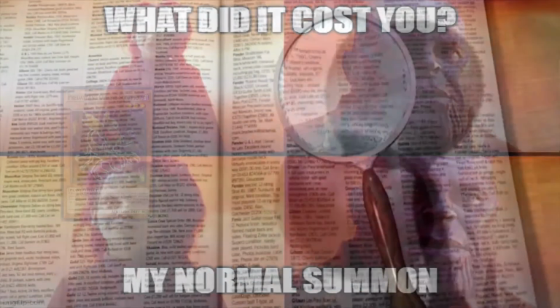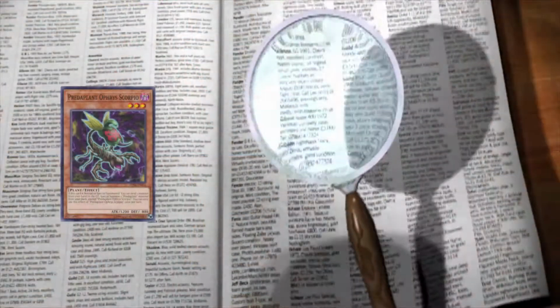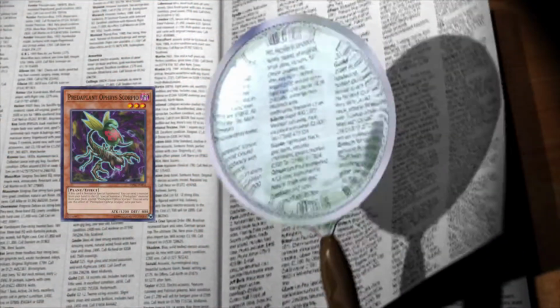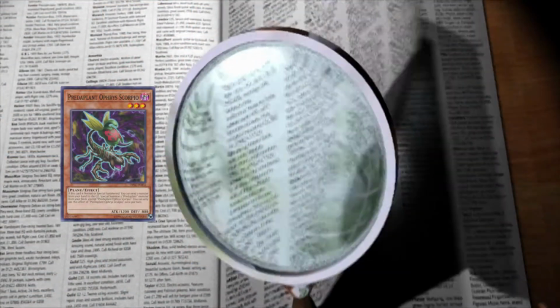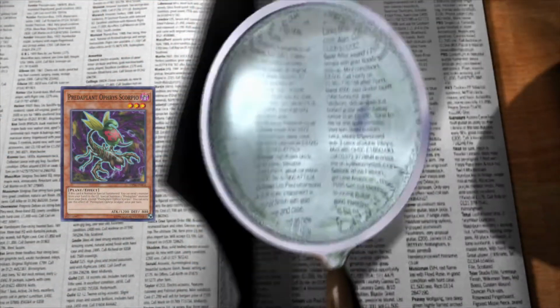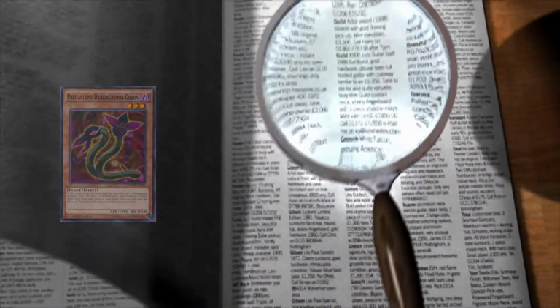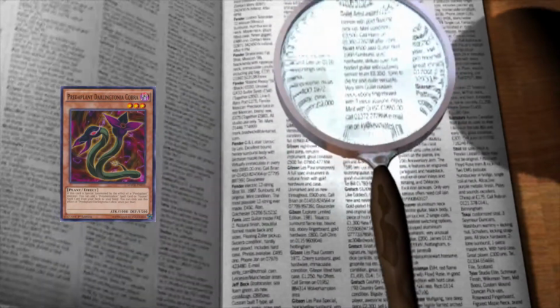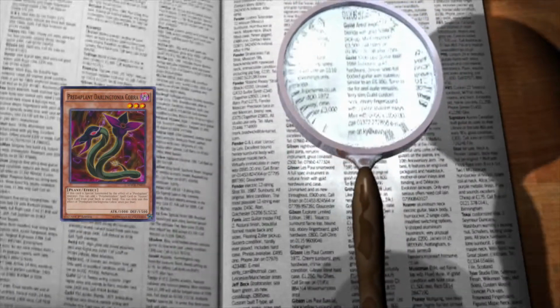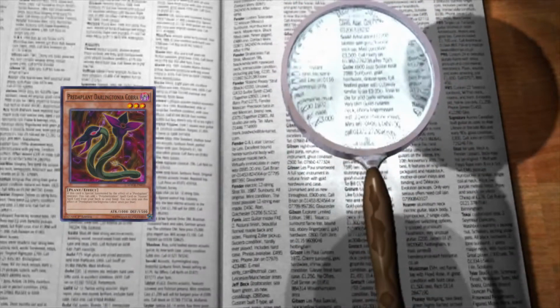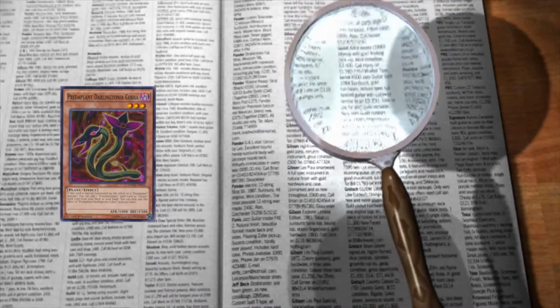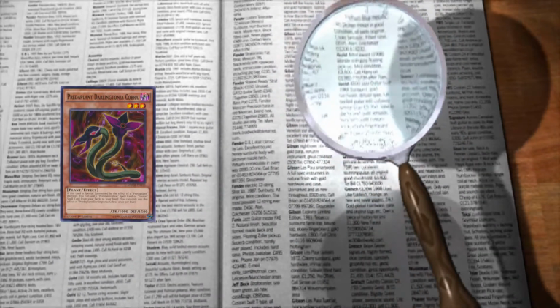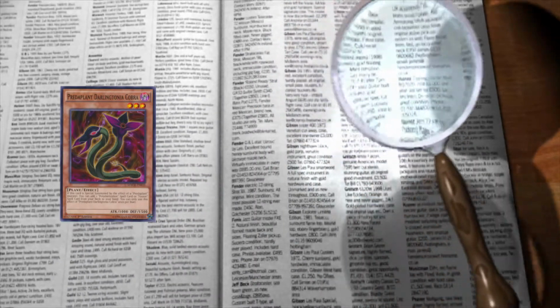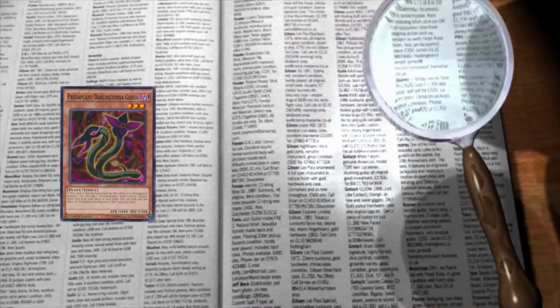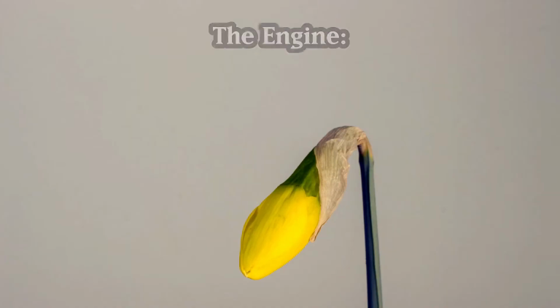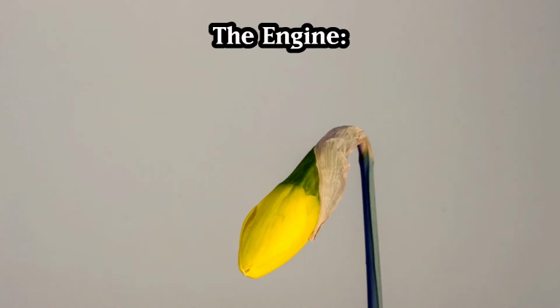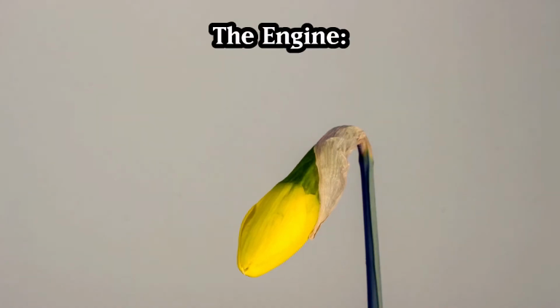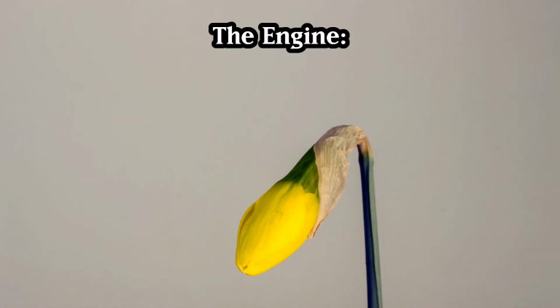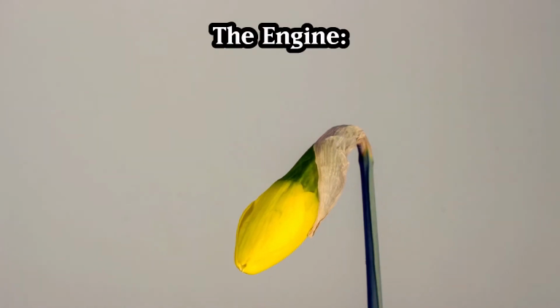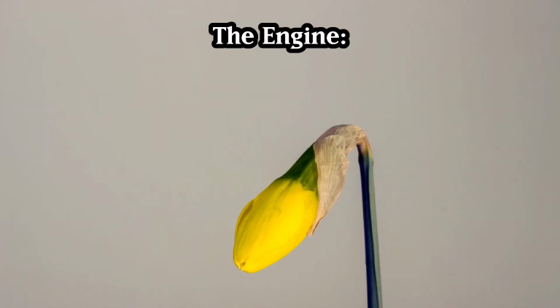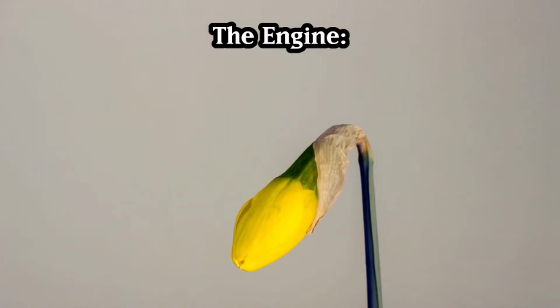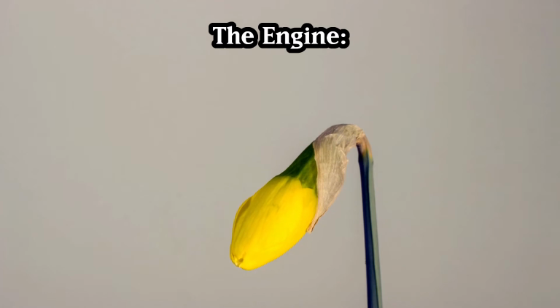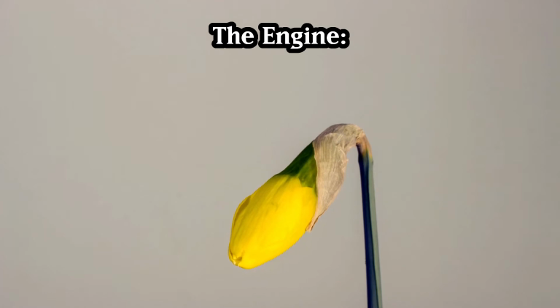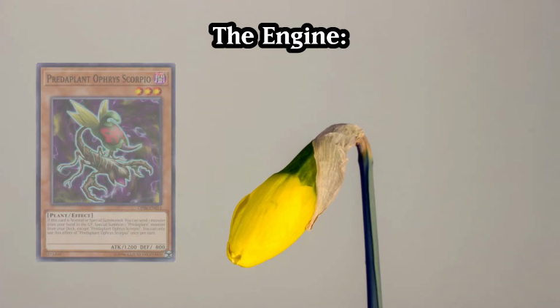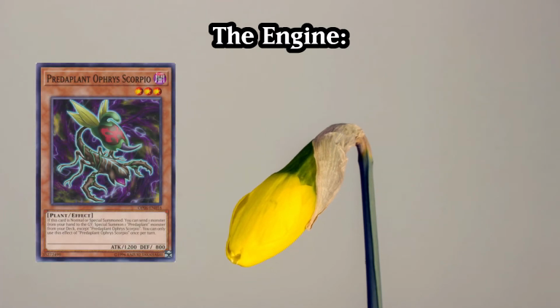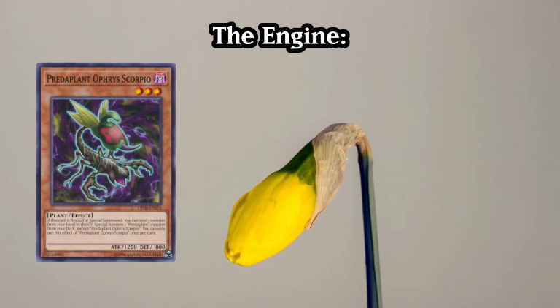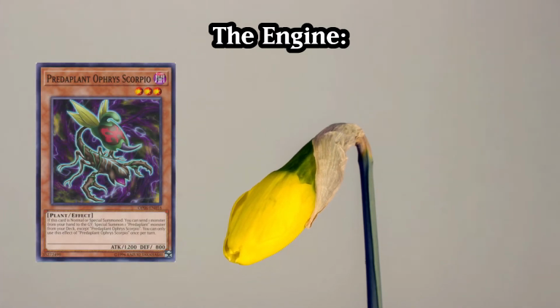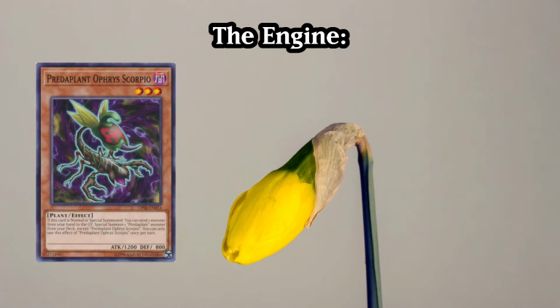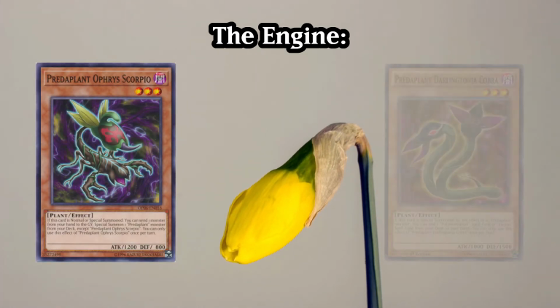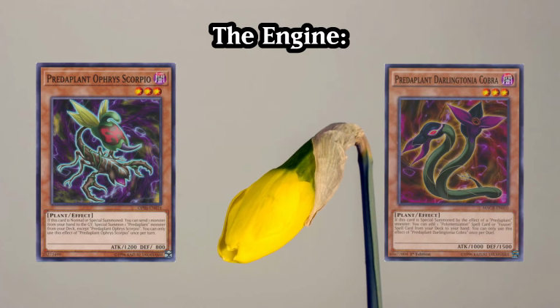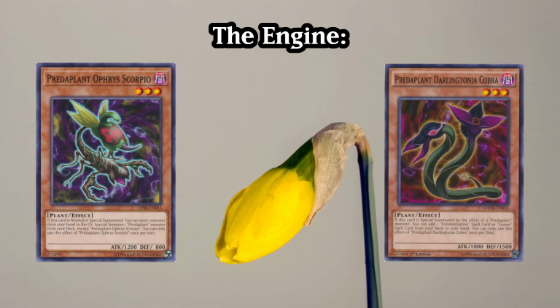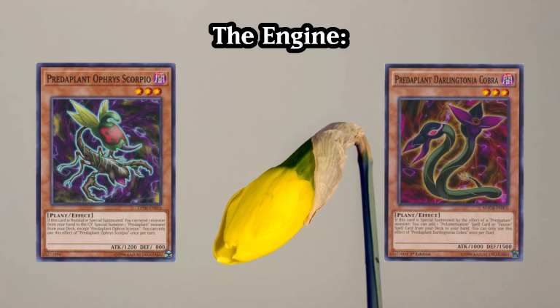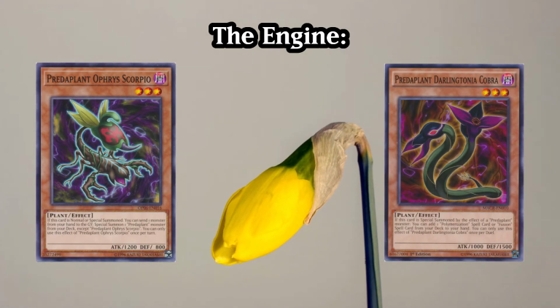Let's have a look at the cards, how they work, and ways to add a little consistency to the engine. The engine consists of two main deck monsters: Predaplant Ophir's Scorpio and Predaplant Darlingtonia Cobra.